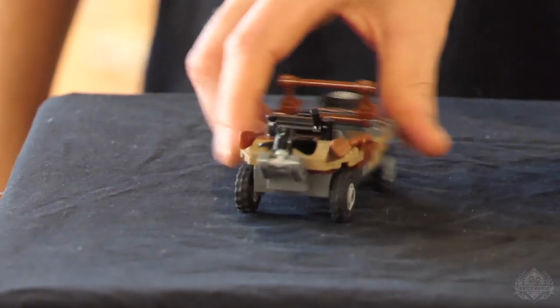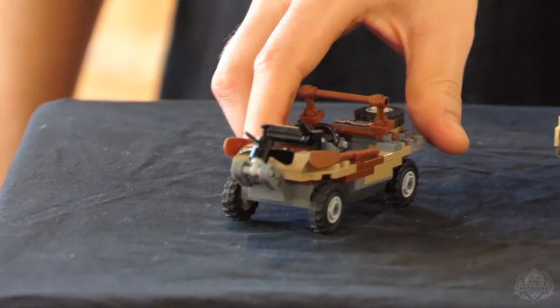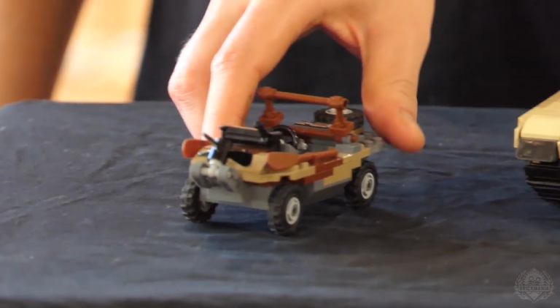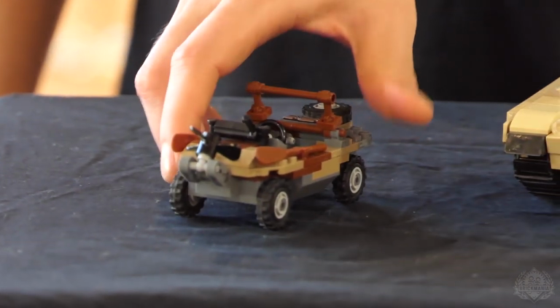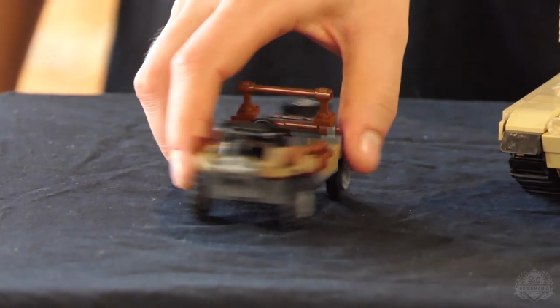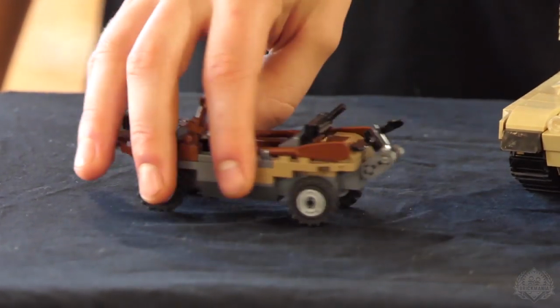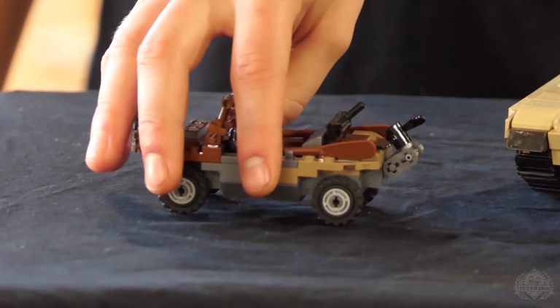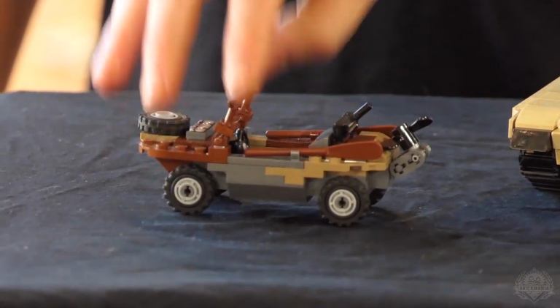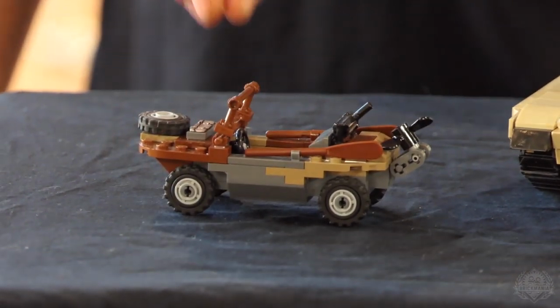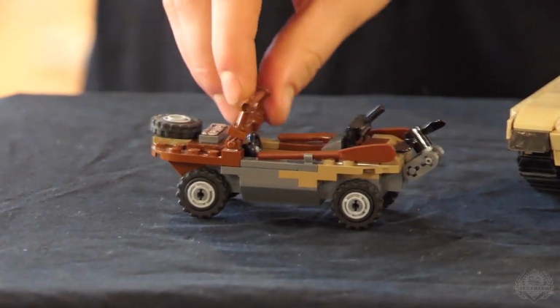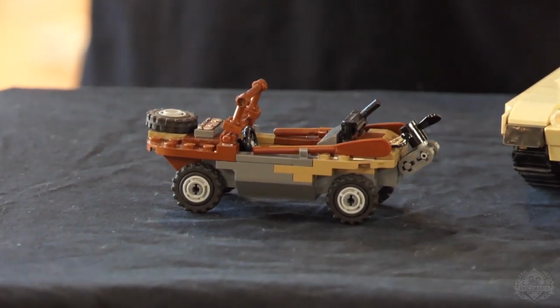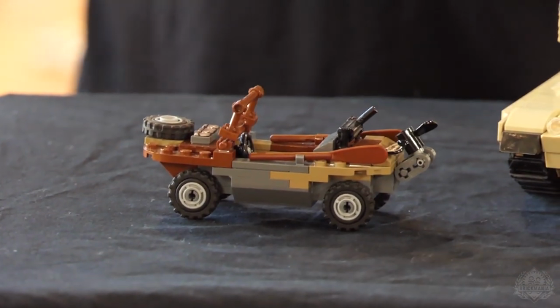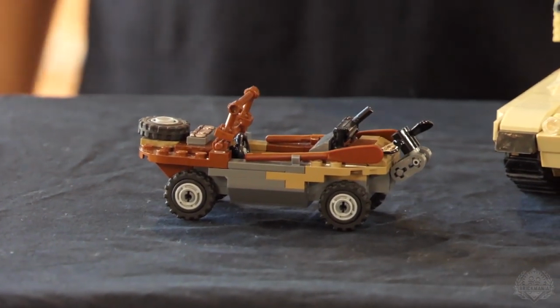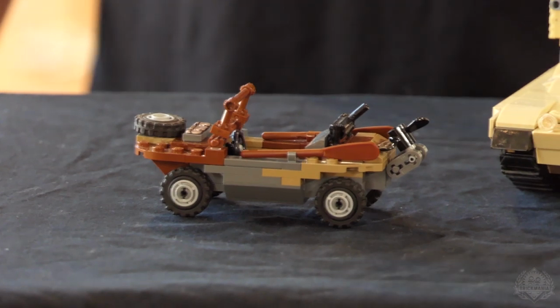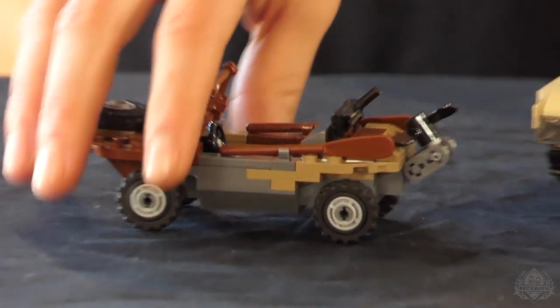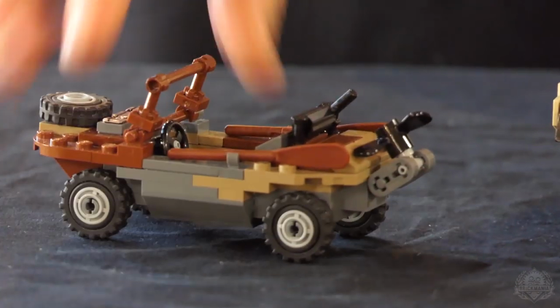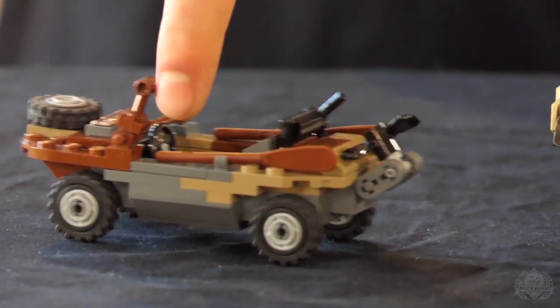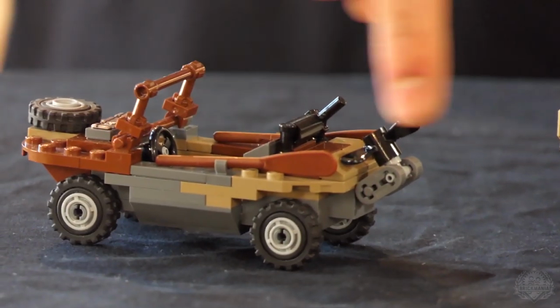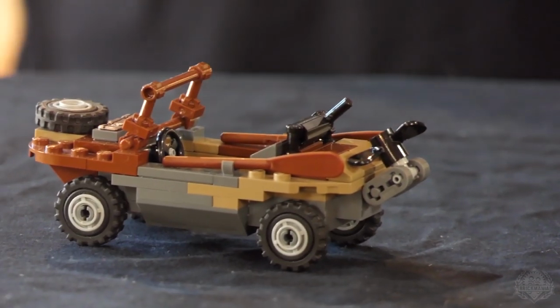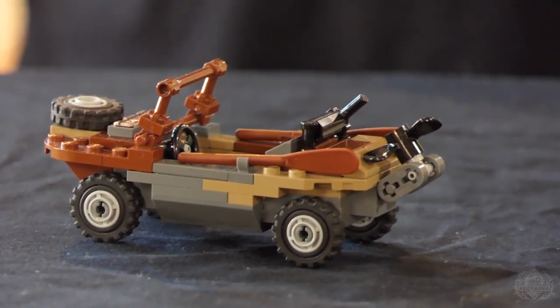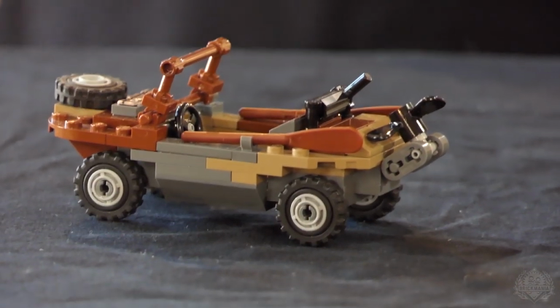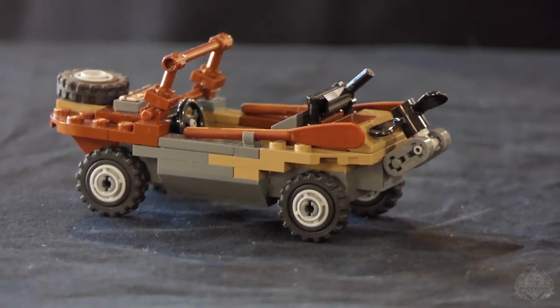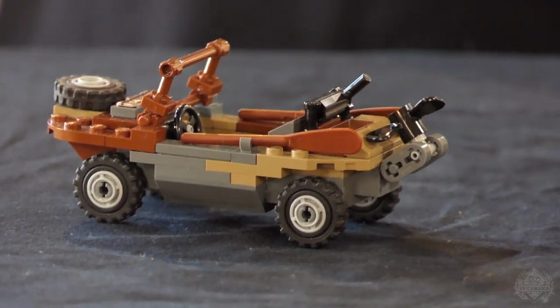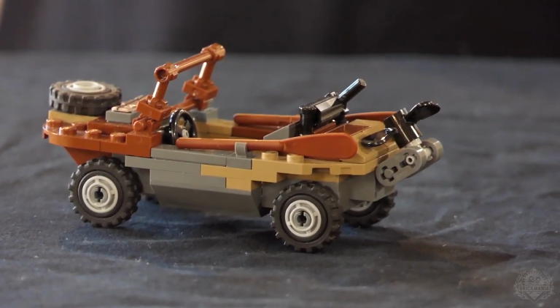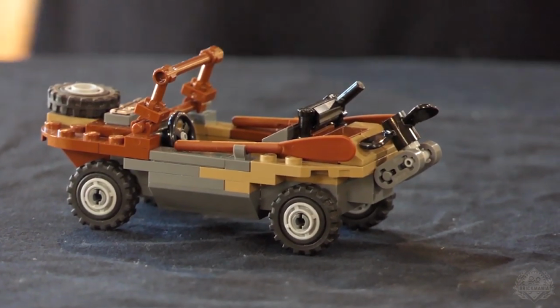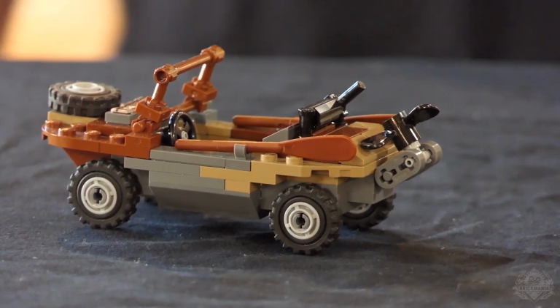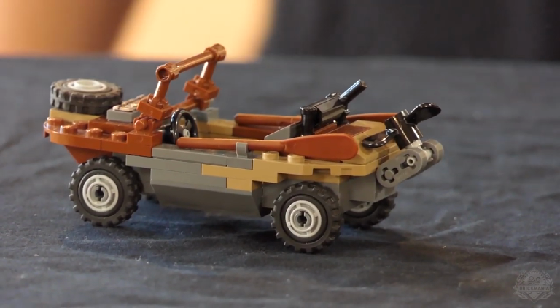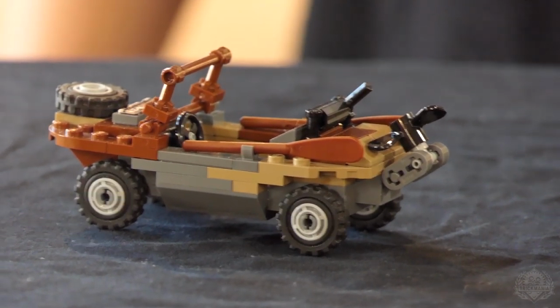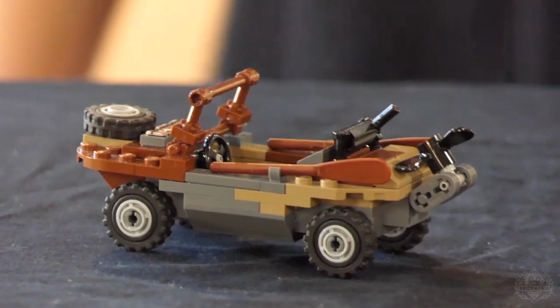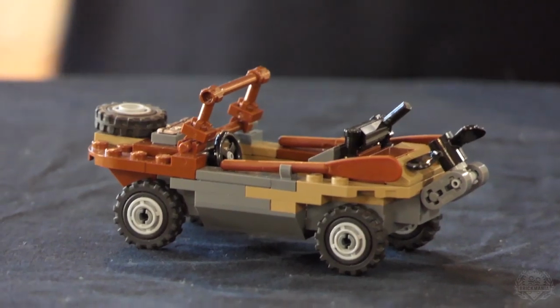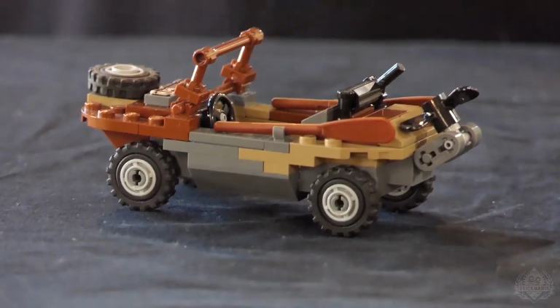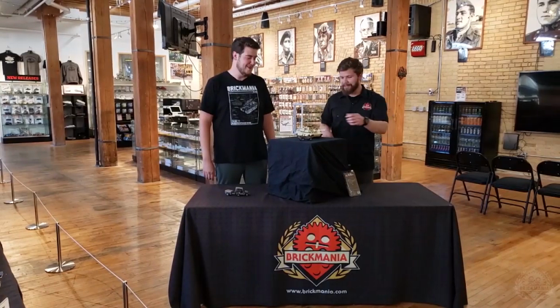Pretty popular kit that does not last long when it returns — I think this is already our third batch of these. You have the reverse drive which is just the paddles. Apparently it doesn't go in reverse; it doesn't go in reverse in the water.